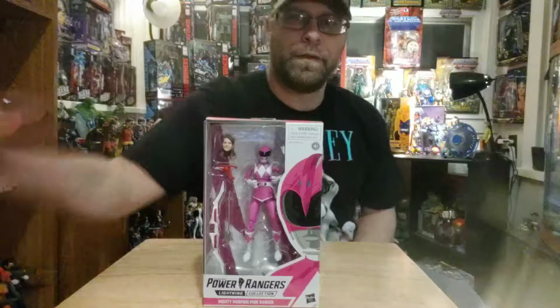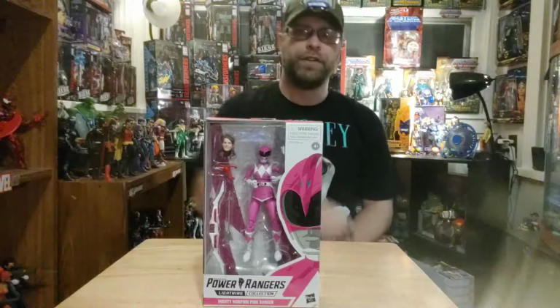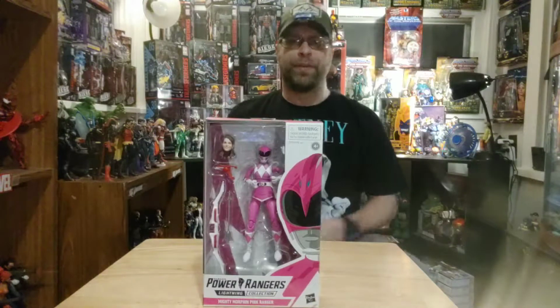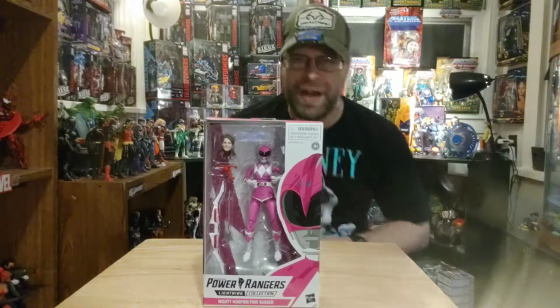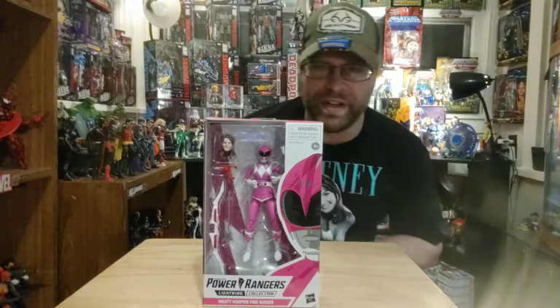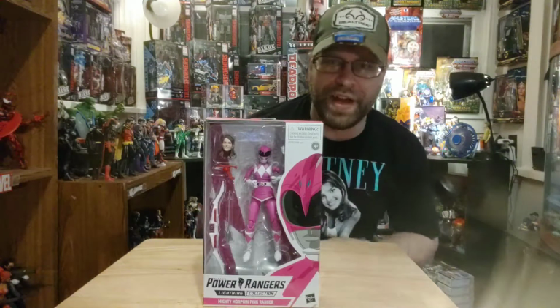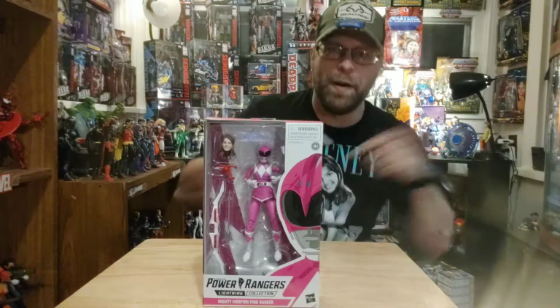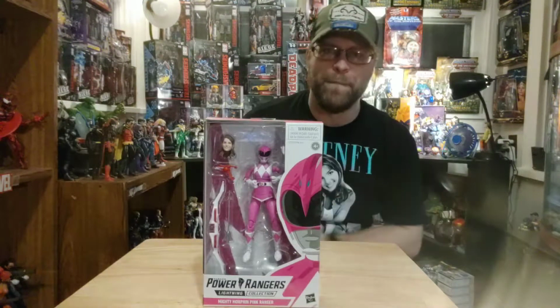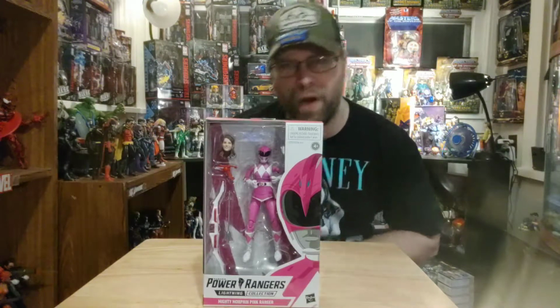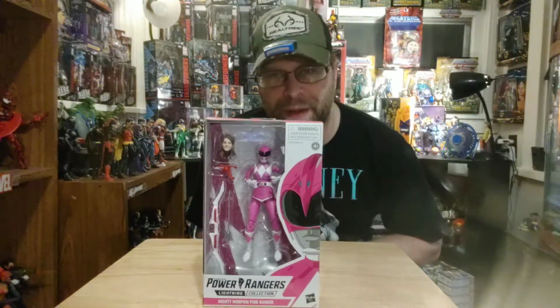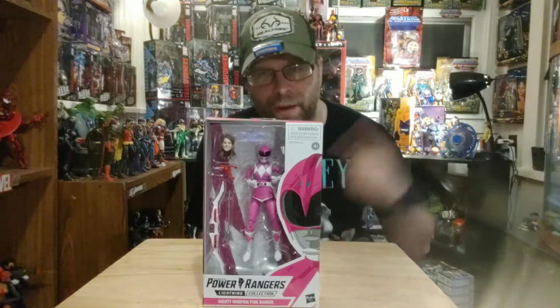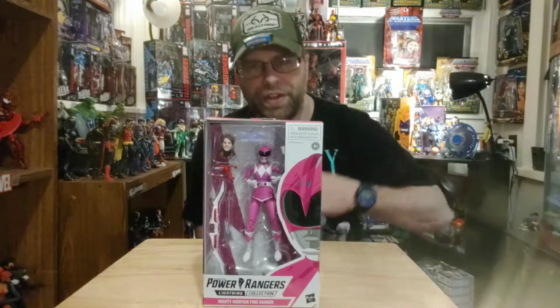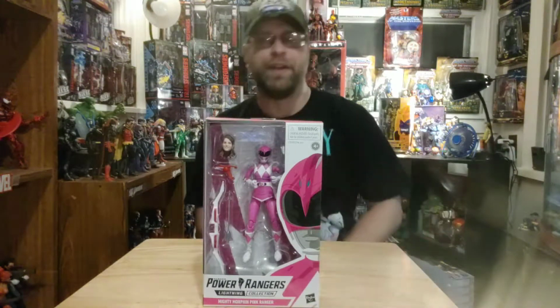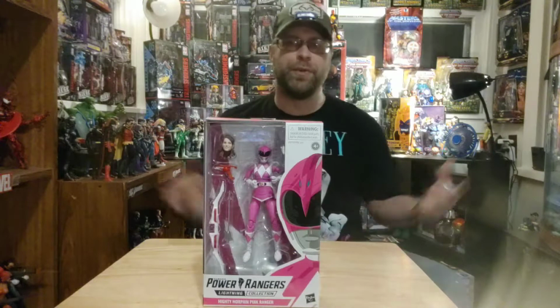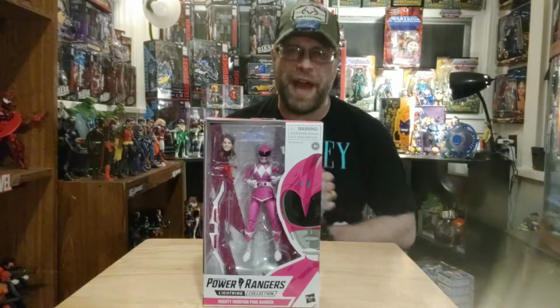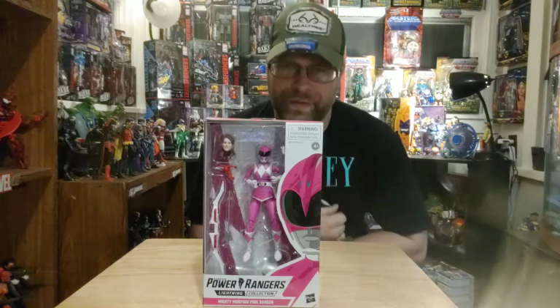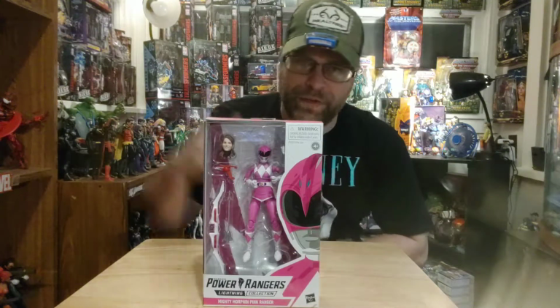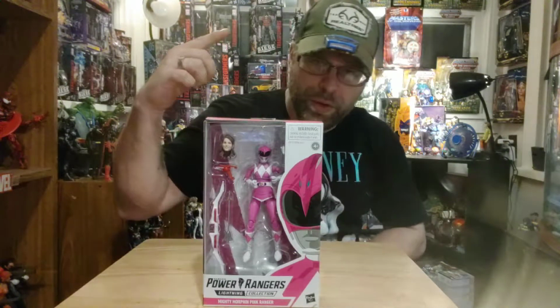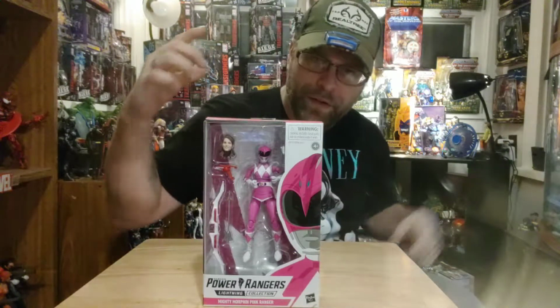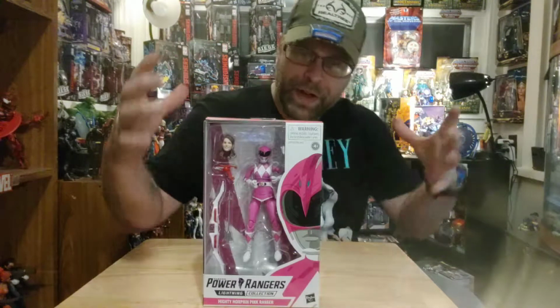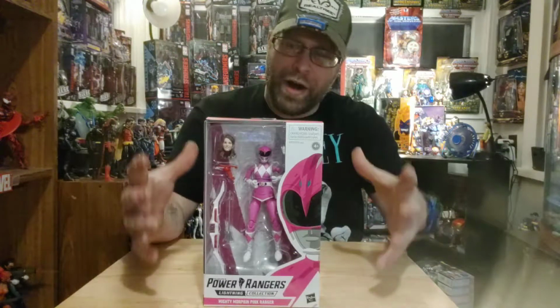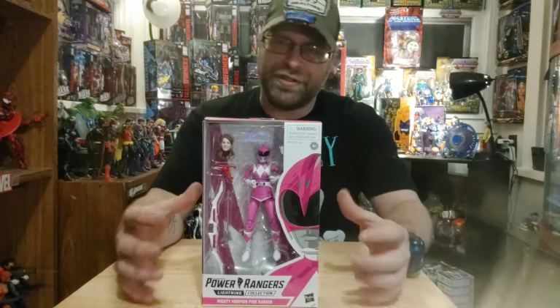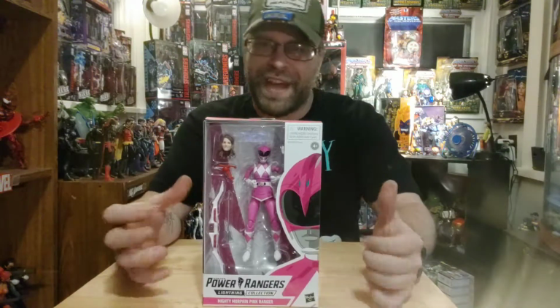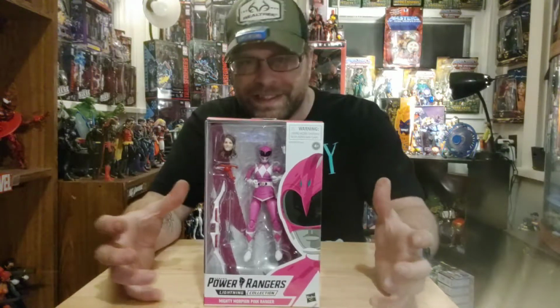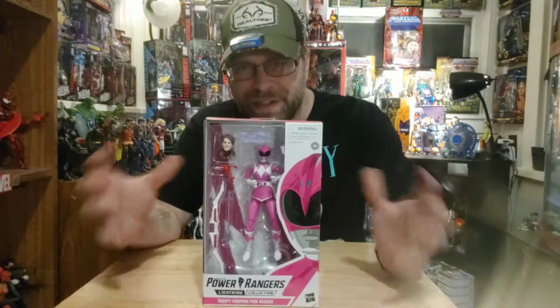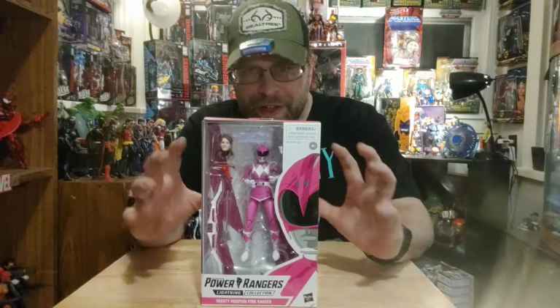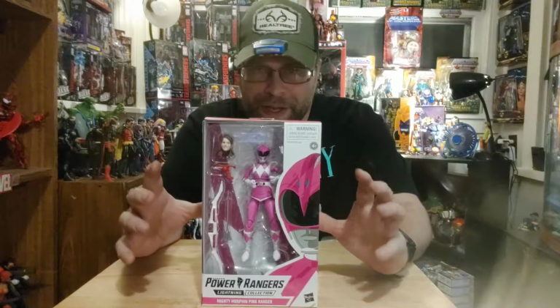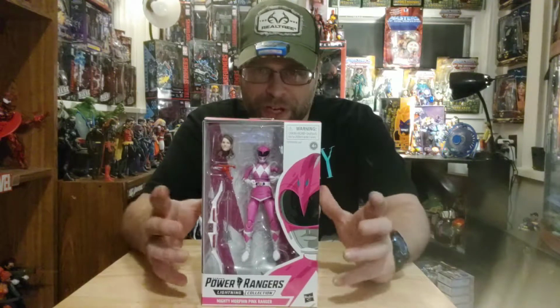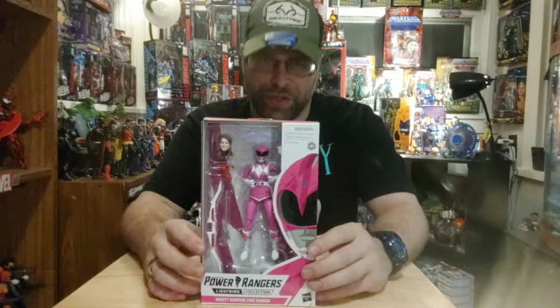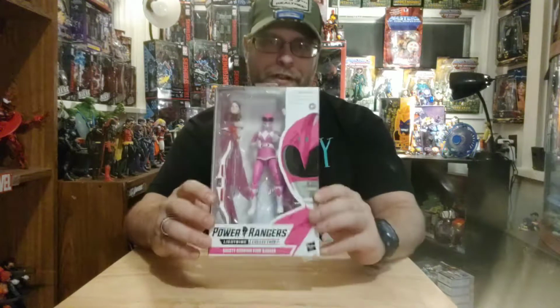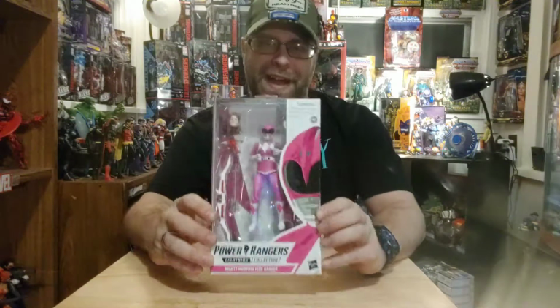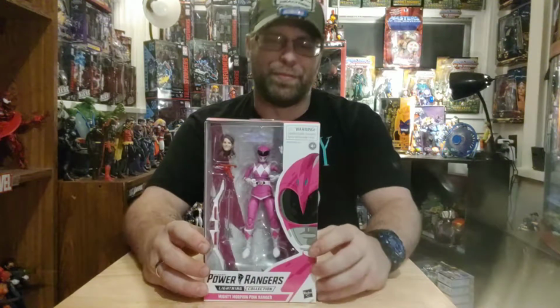Yo, what's up all you action figure lovers out there? Master Marvel's back at it once again, bringing you another action figure review of the Power Rangers Lightning Collection — the Pink Ranger, by Hasbro.